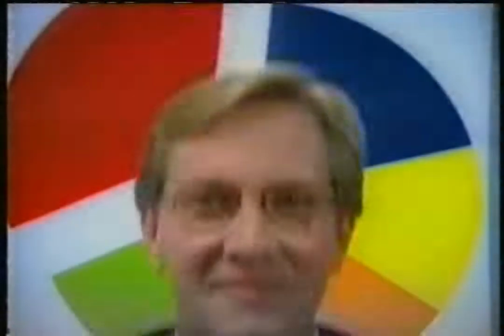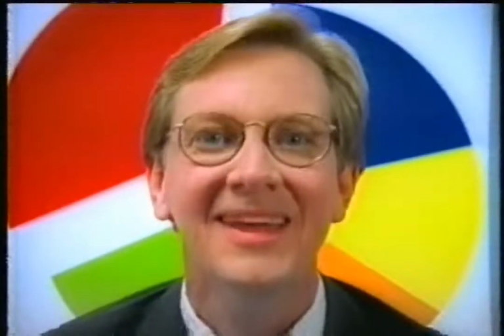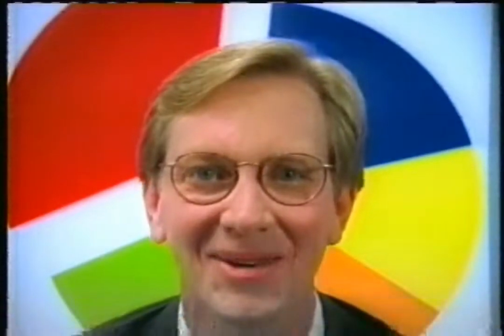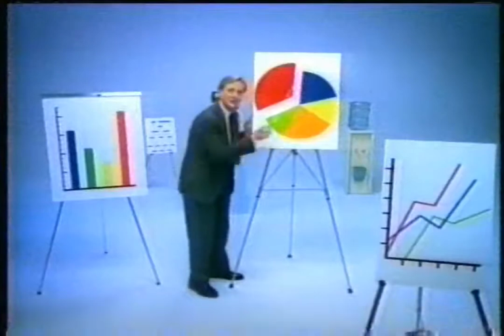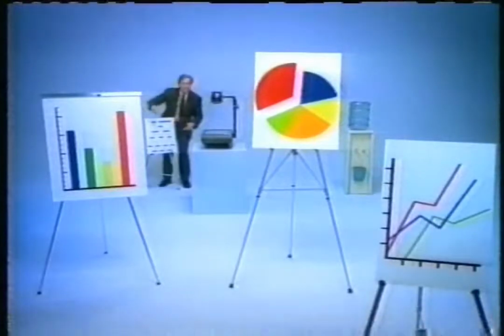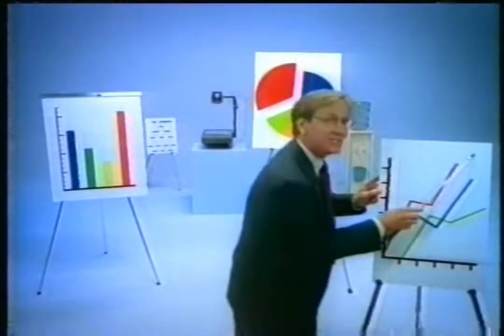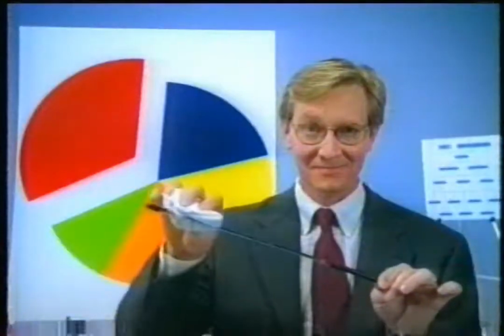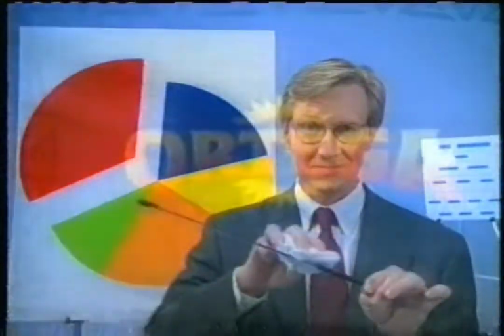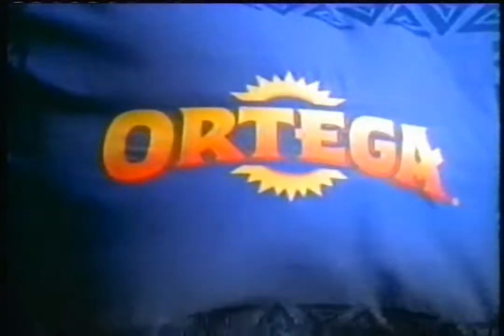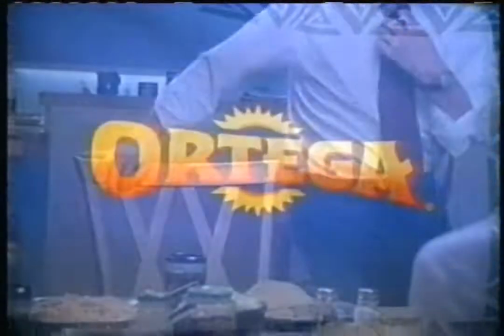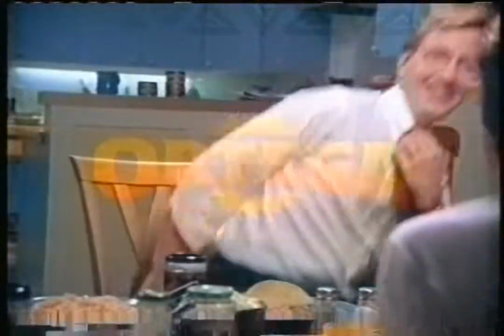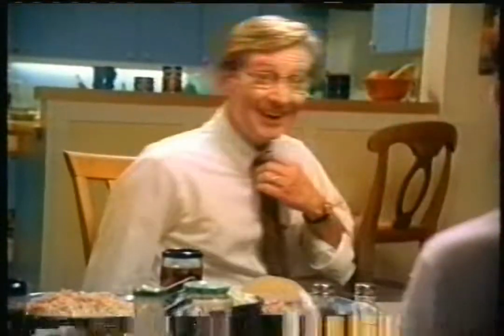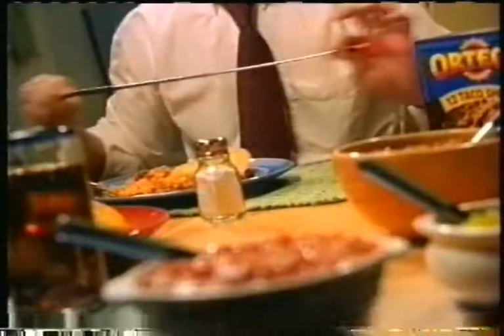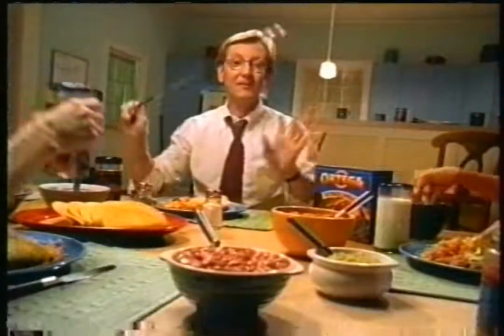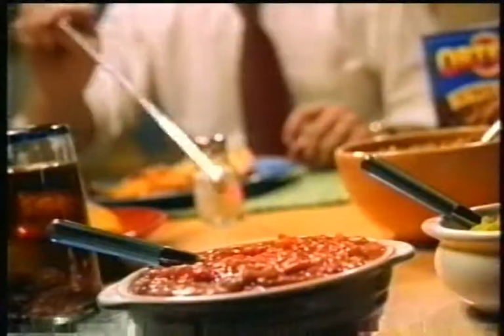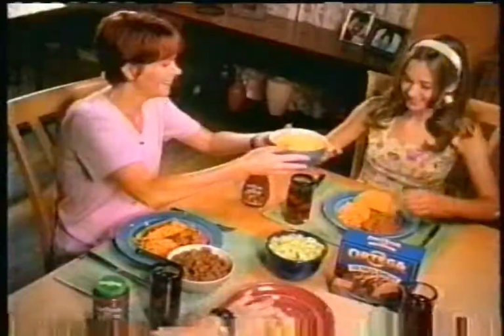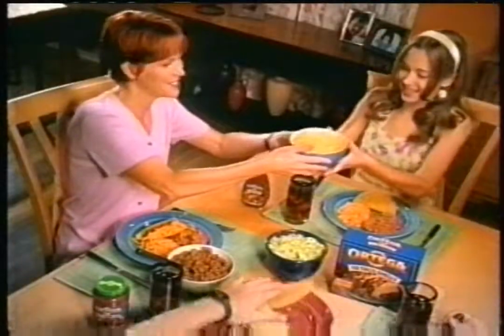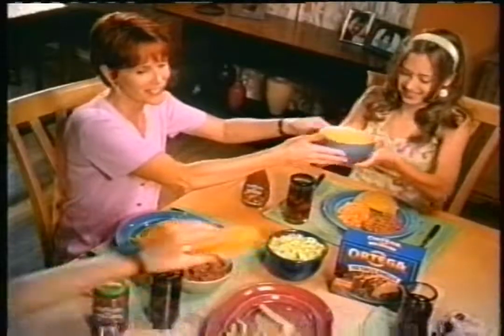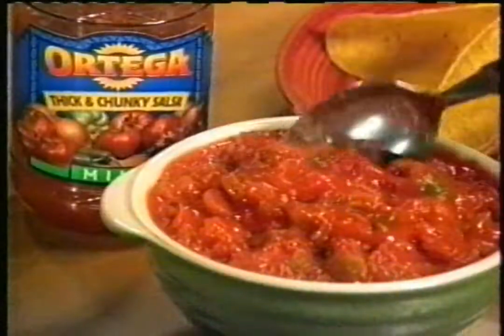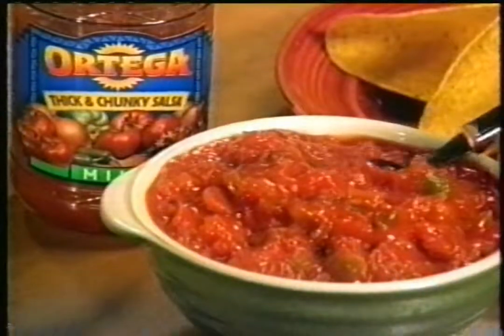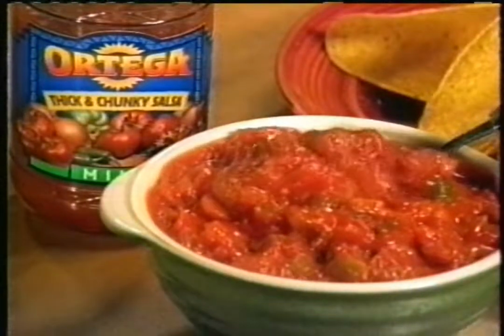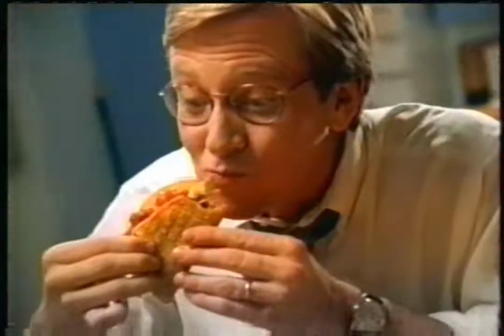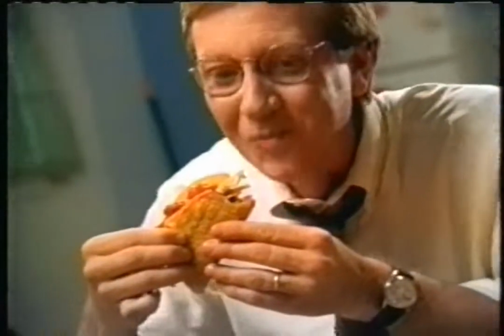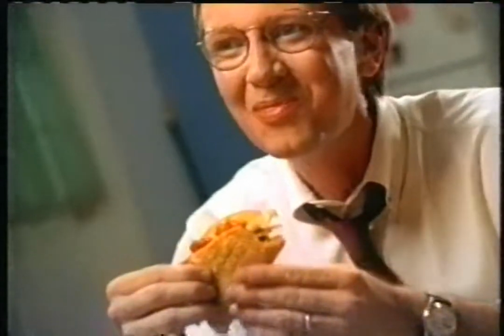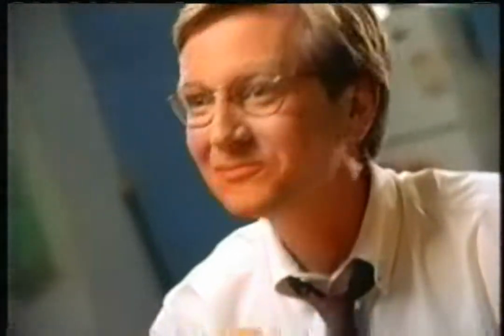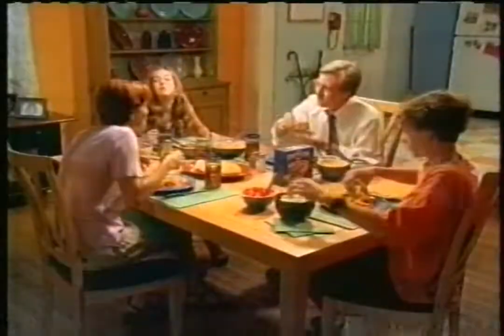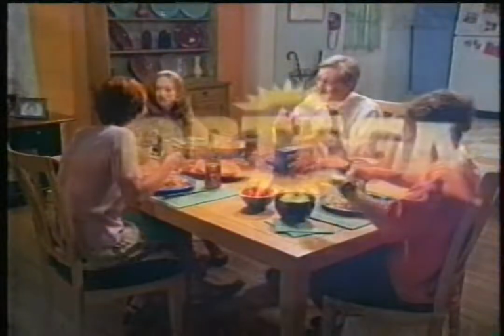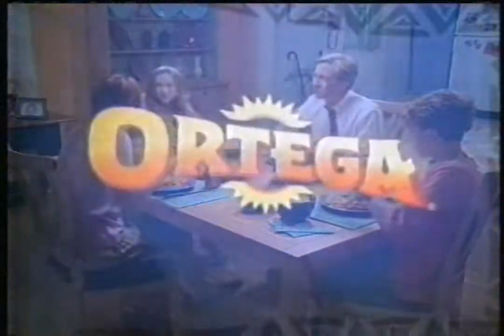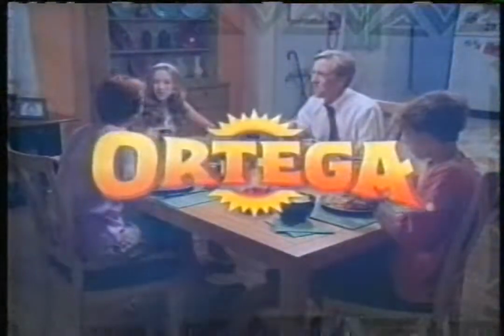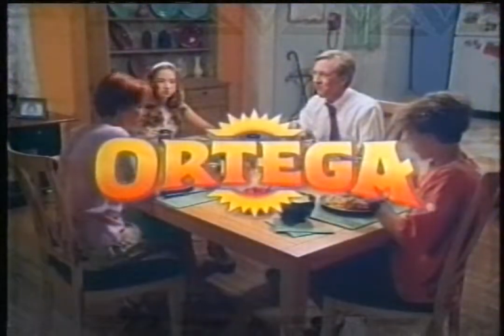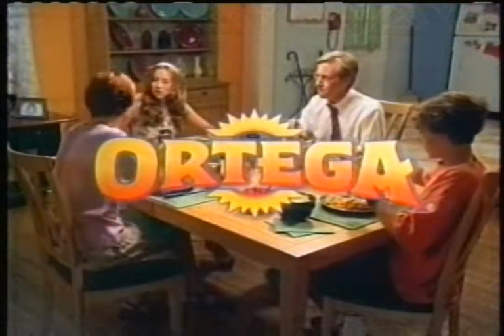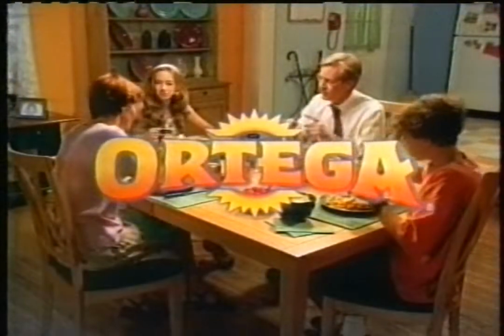My husband, Mr. Meetings — most nights, a maybe for dinner. But on Ortega Night, a definite yes. Nobody wants to miss a great Mexican meal with Ortega's authentic salsas. He's penciled in for seconds. Ortega, it's the family recipe.